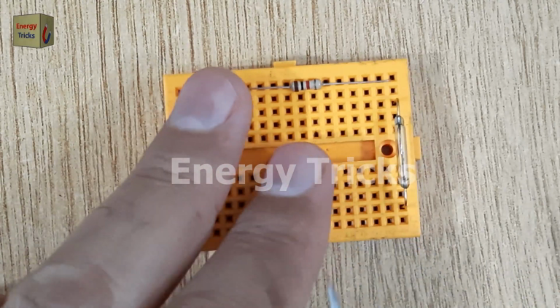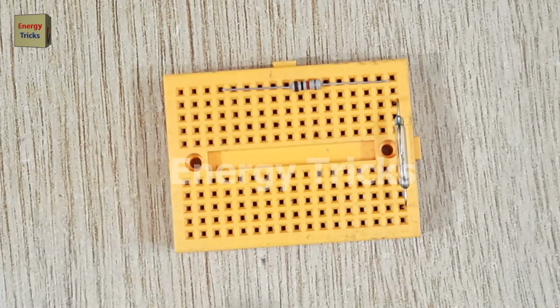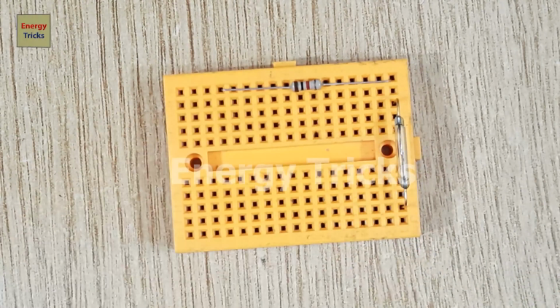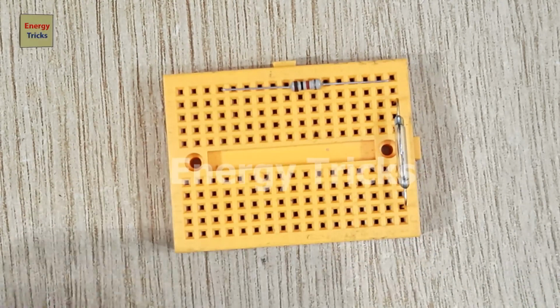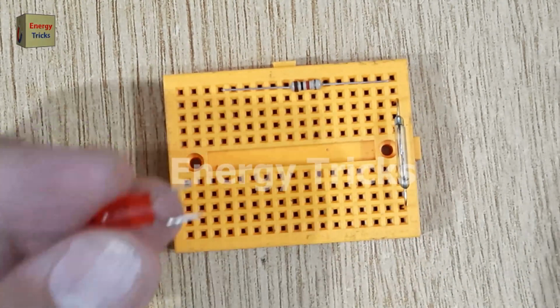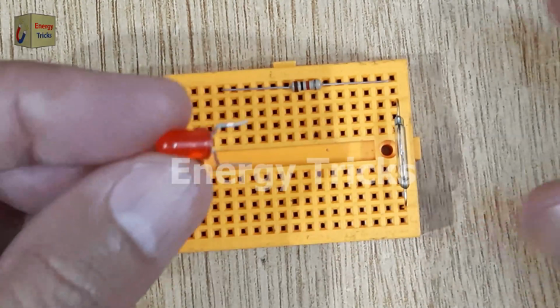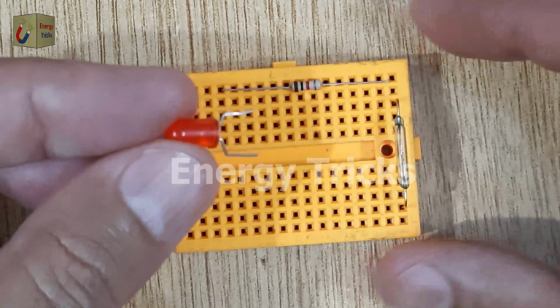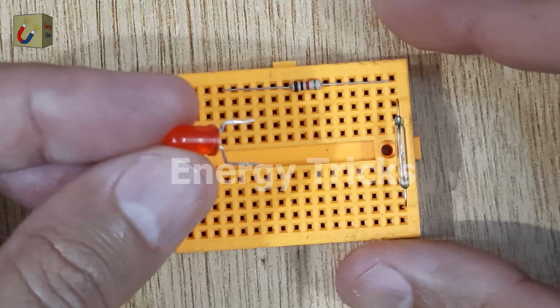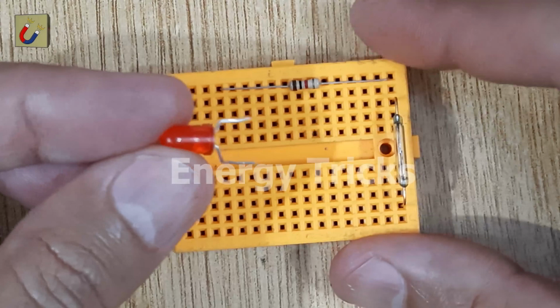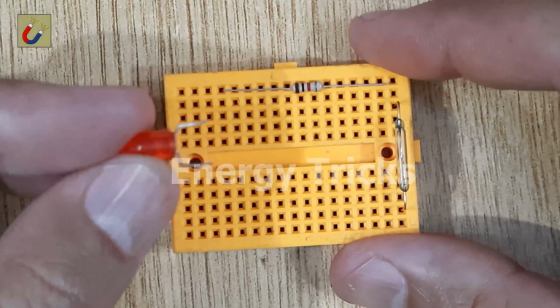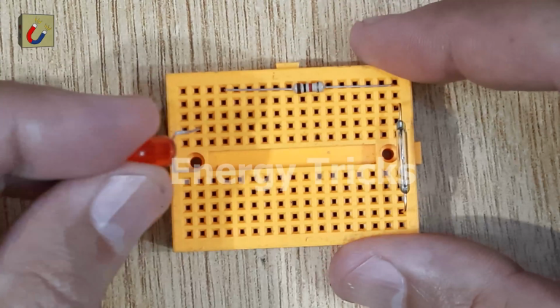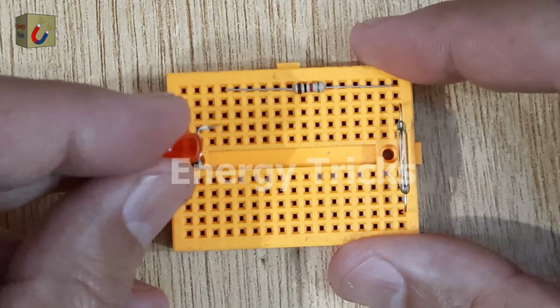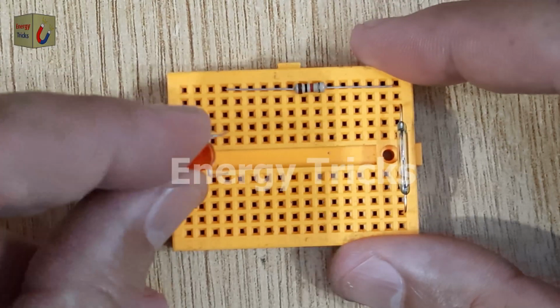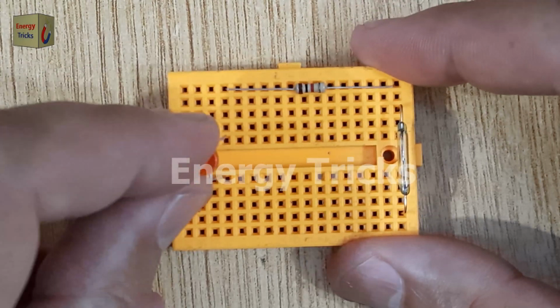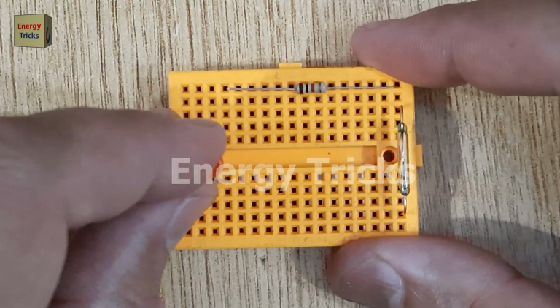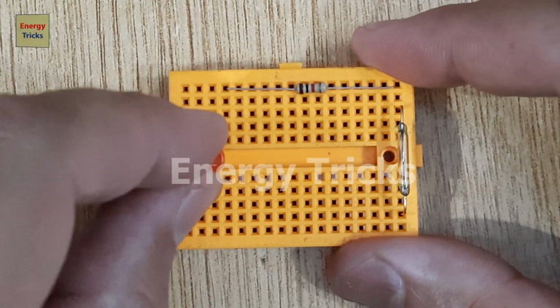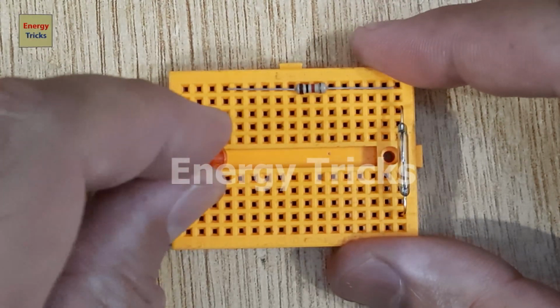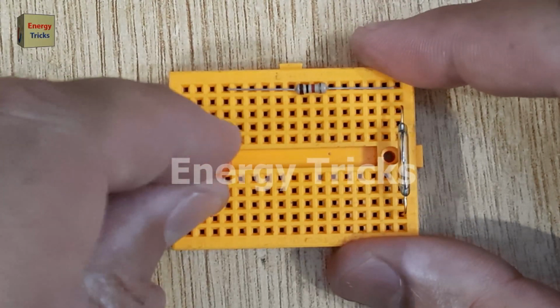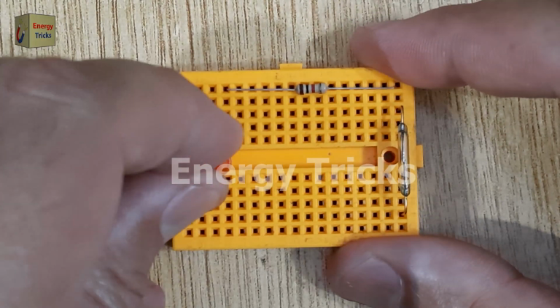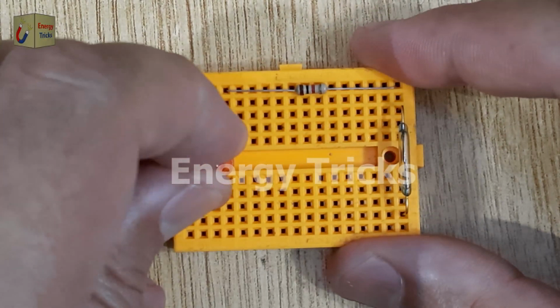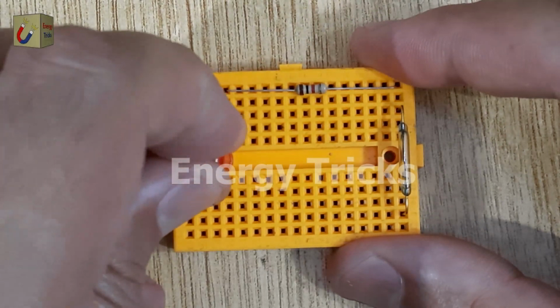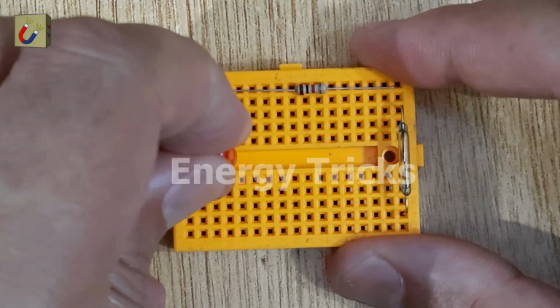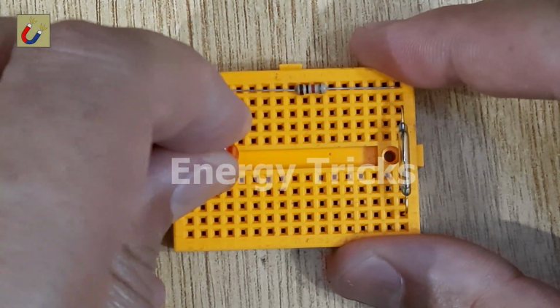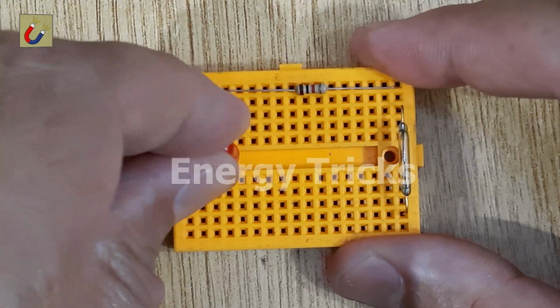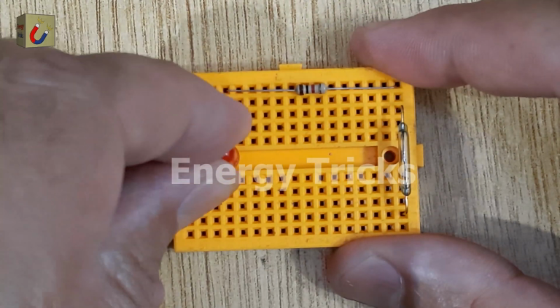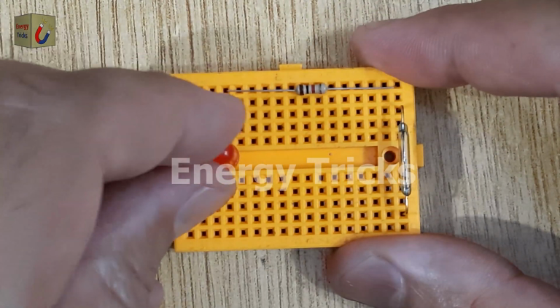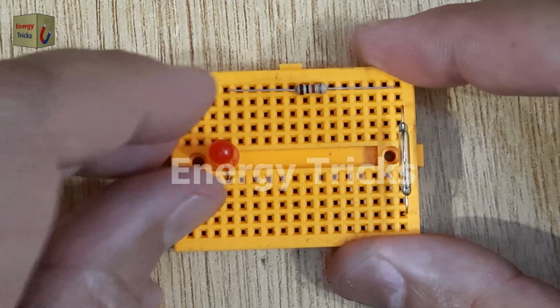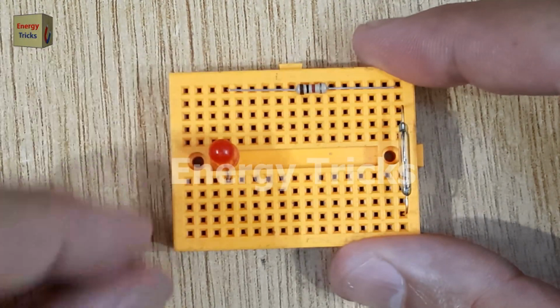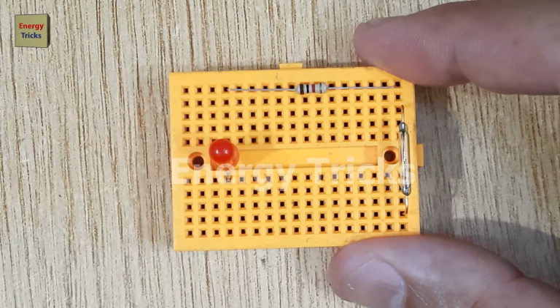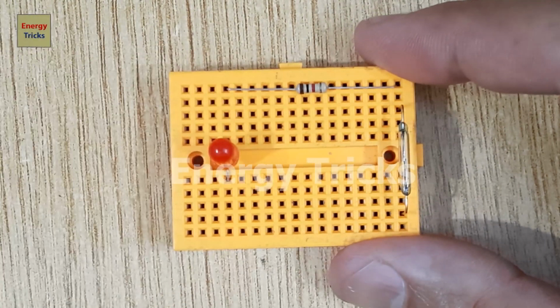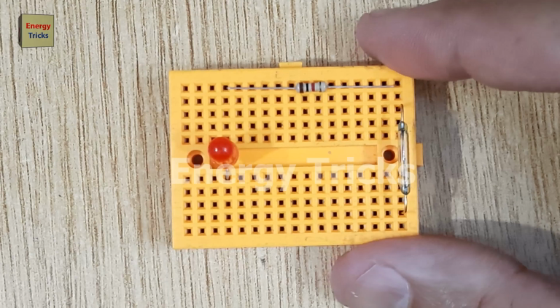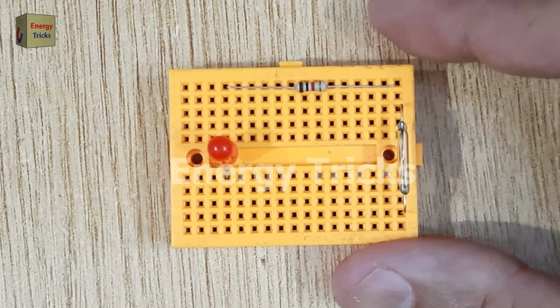Now grab an LED and insert it into the breadboard, making sure the negative, shorter leg of the LED connects to the other side of the resistor.